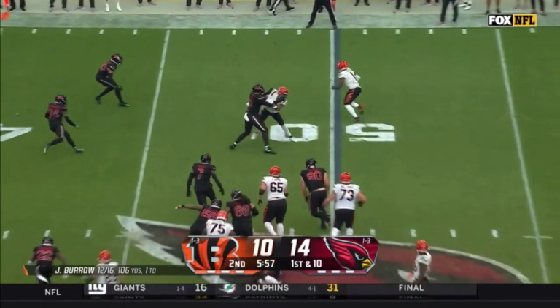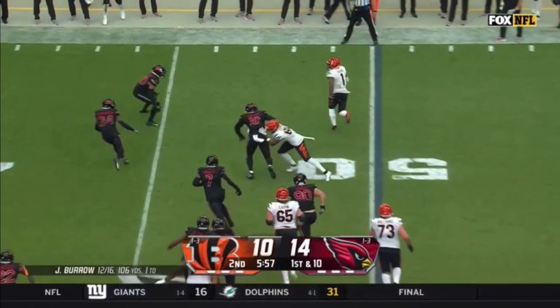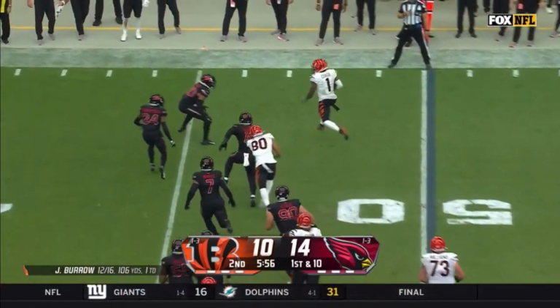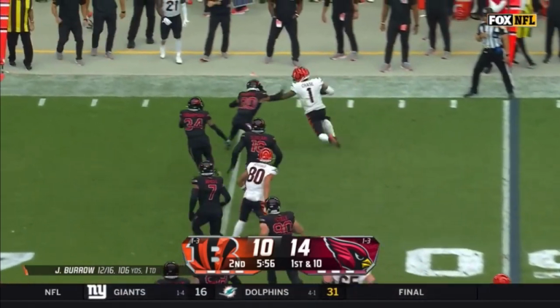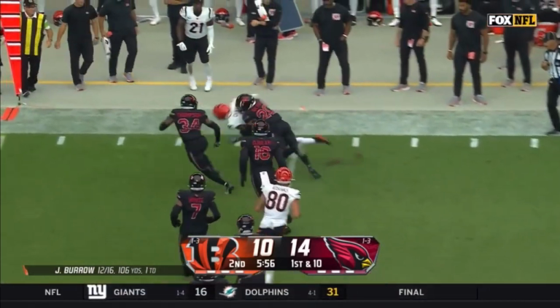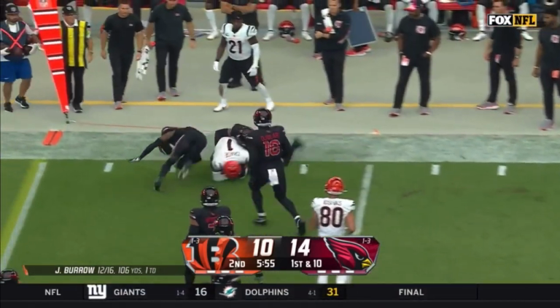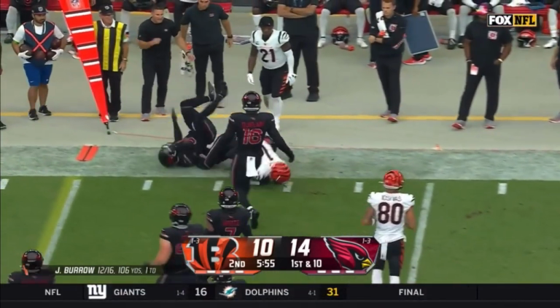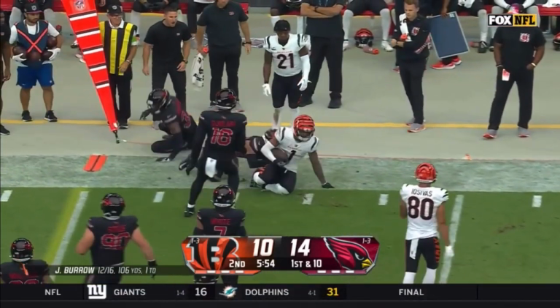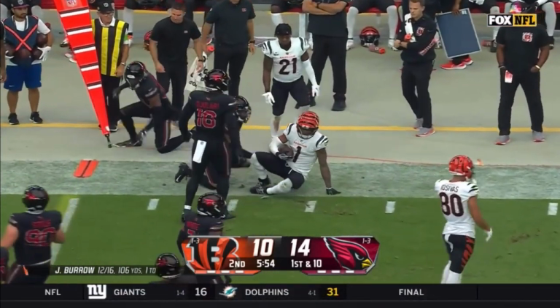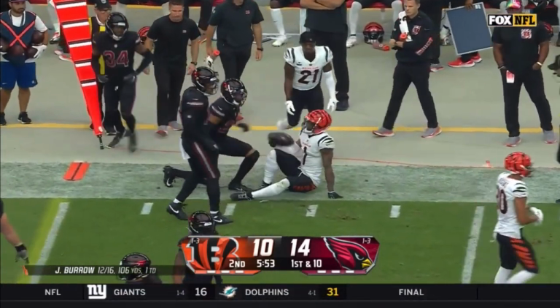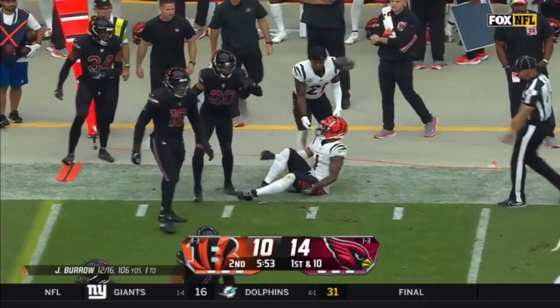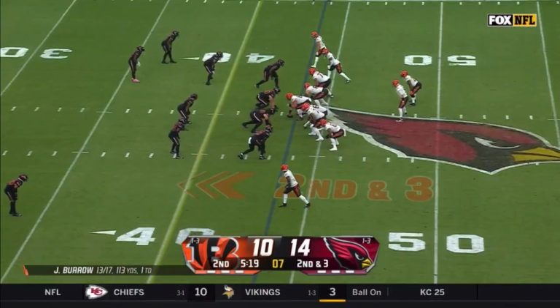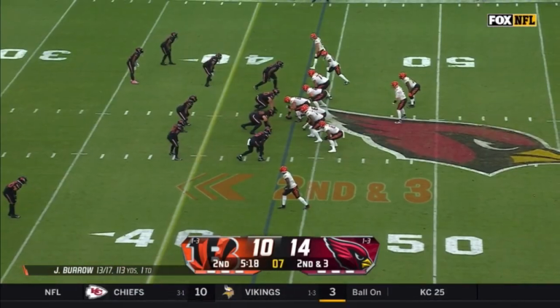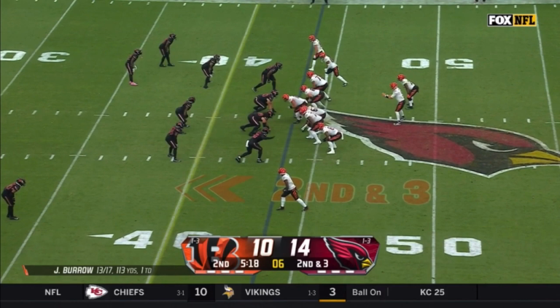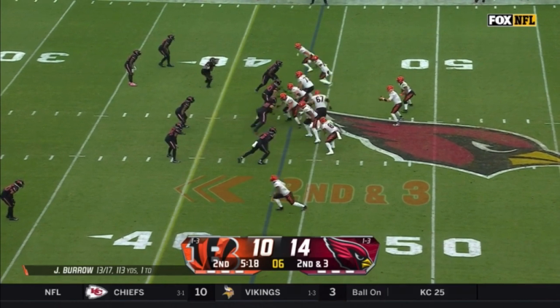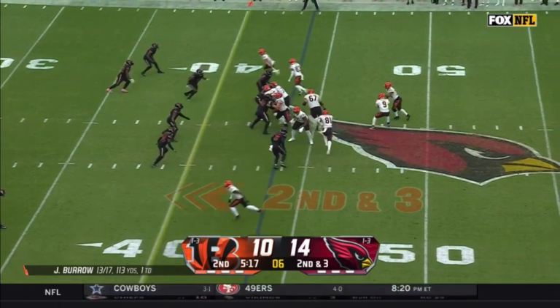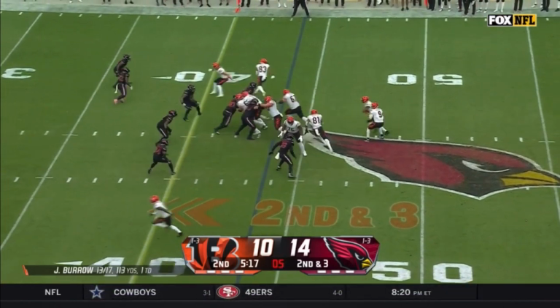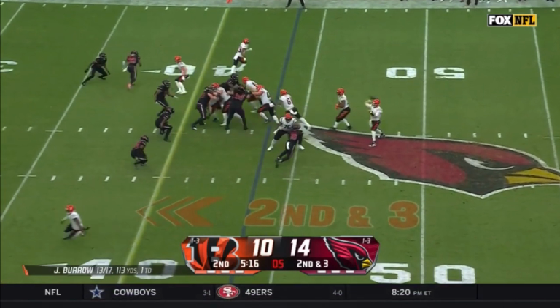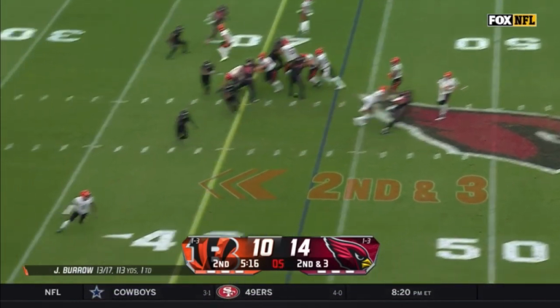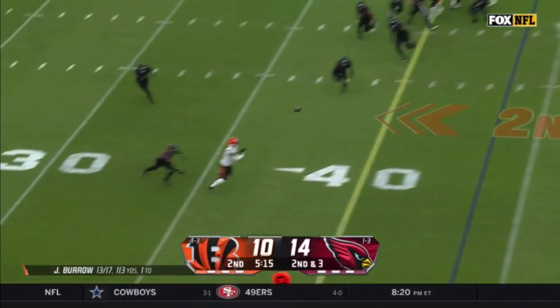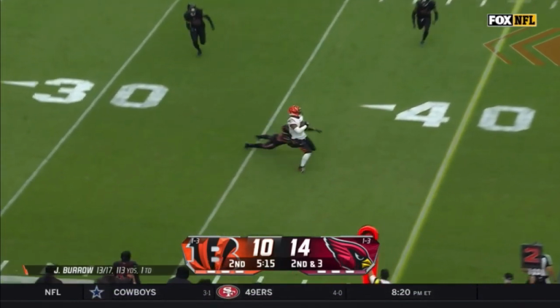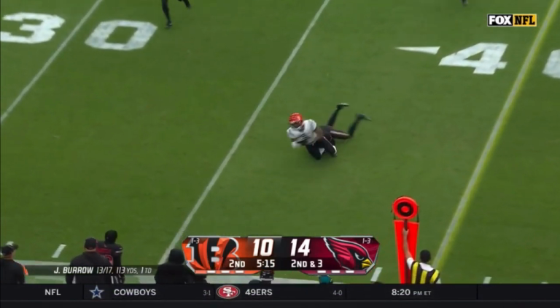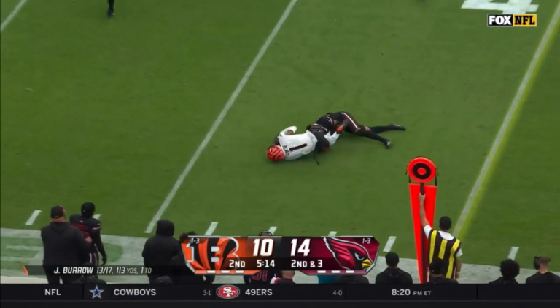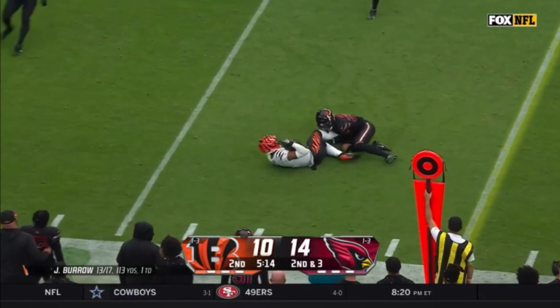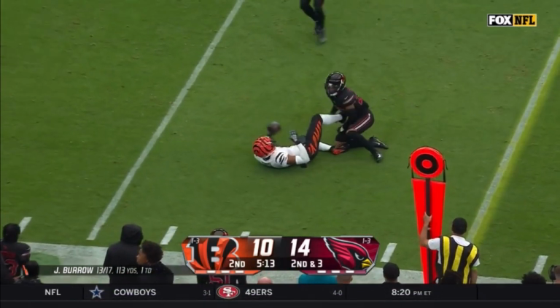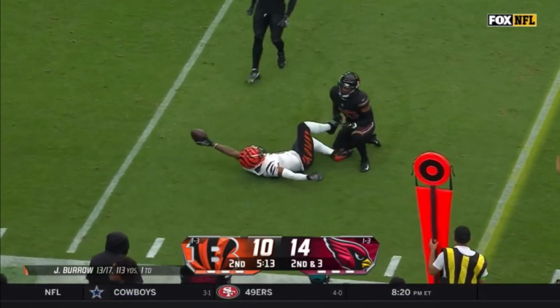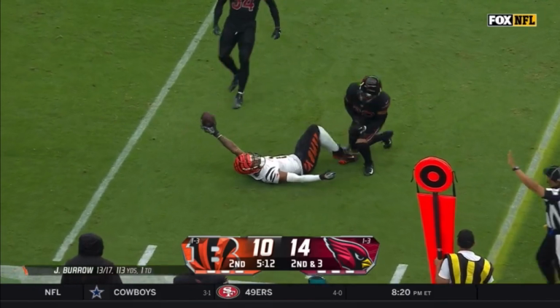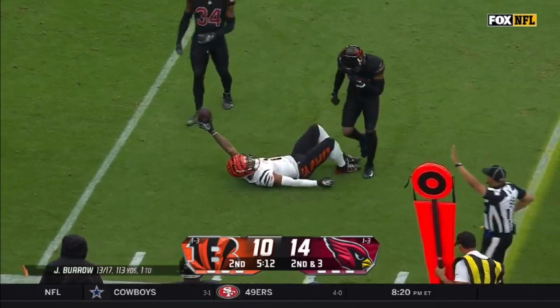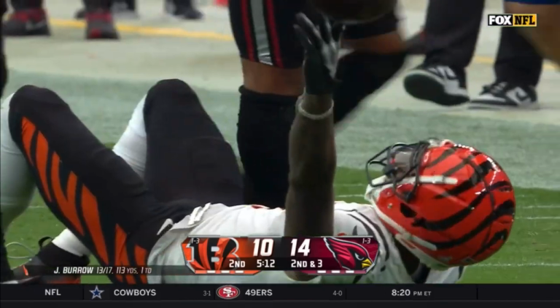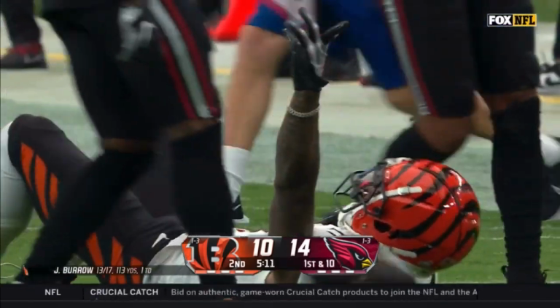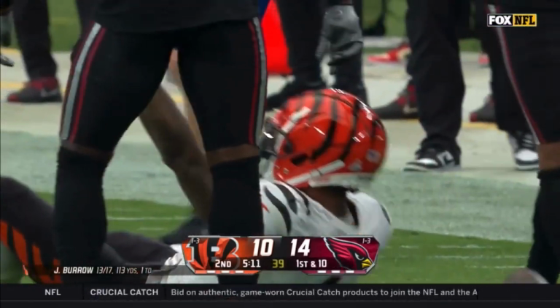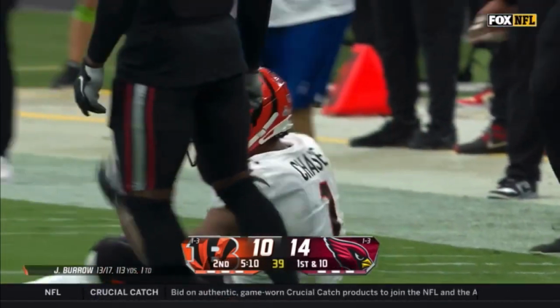Chase, he called it — the little RPO. Off the play fake, looking for Chase again who makes the catch, down at the 37, but enough for a first down.